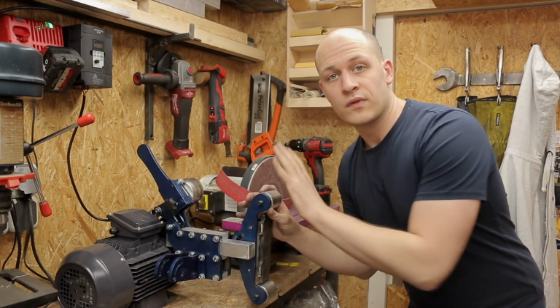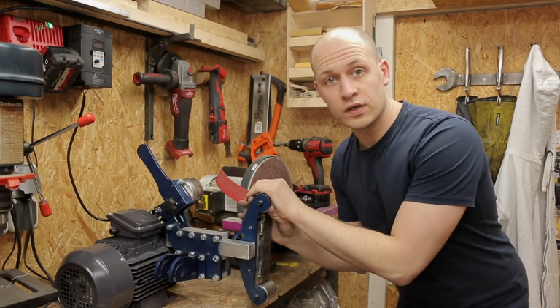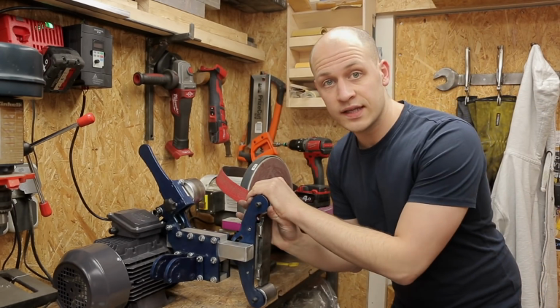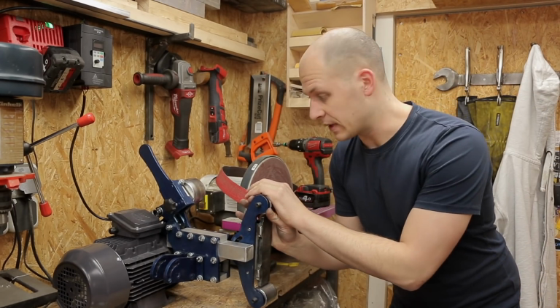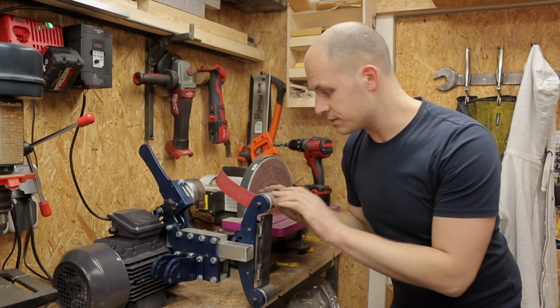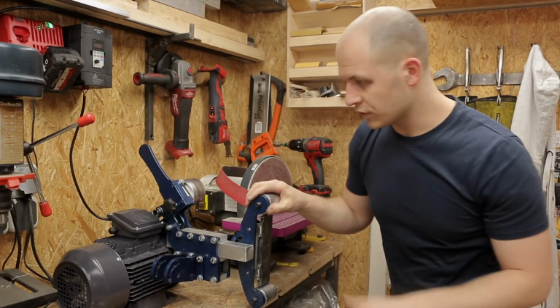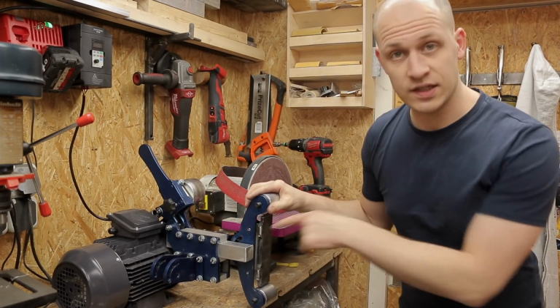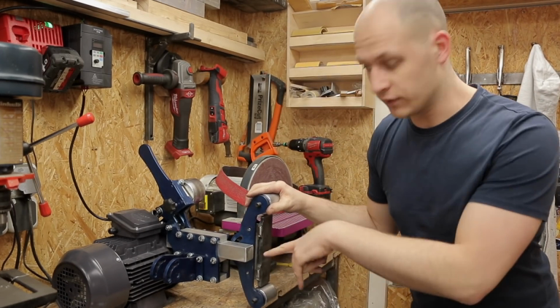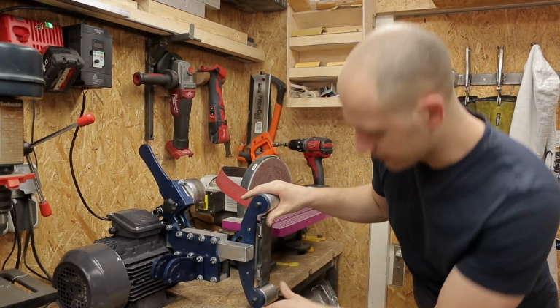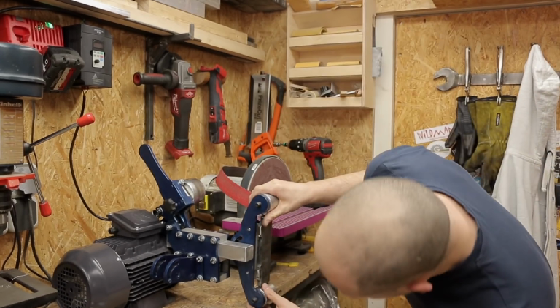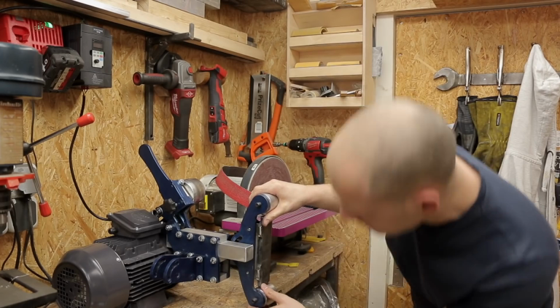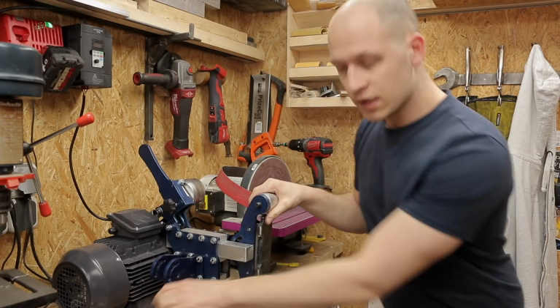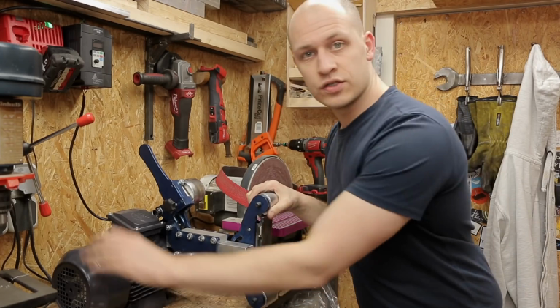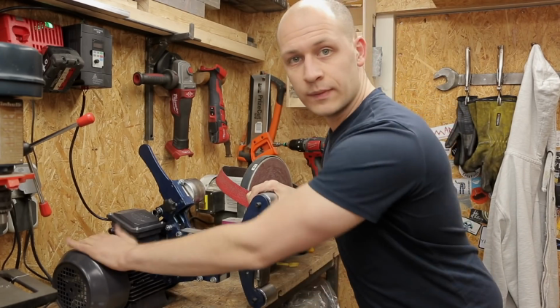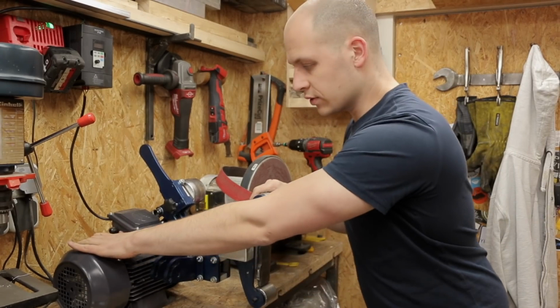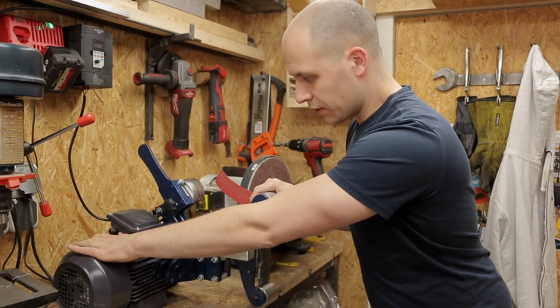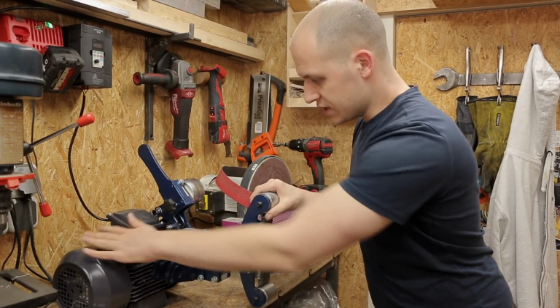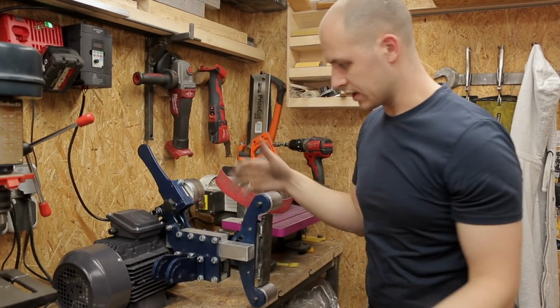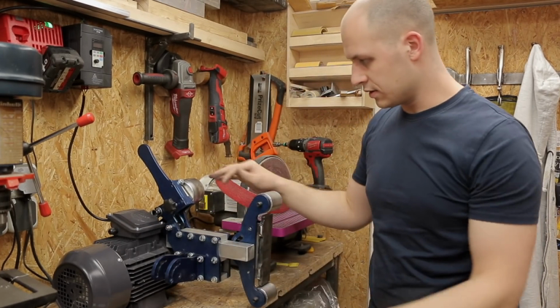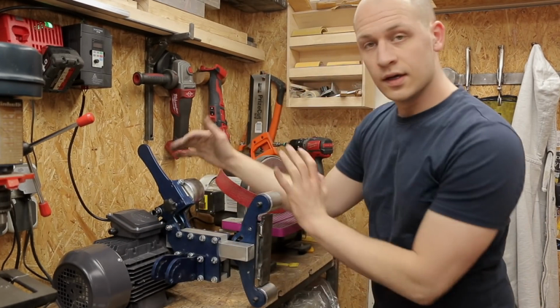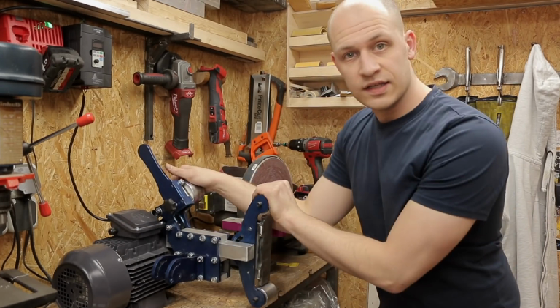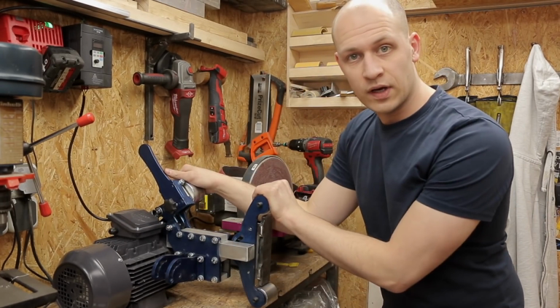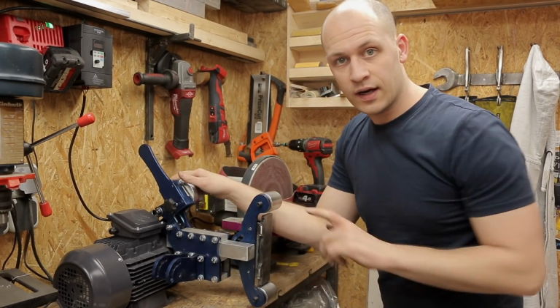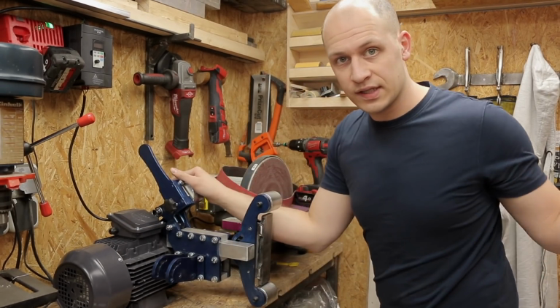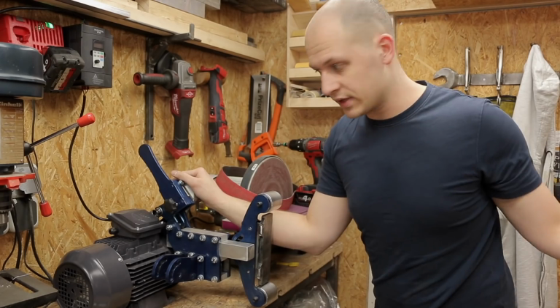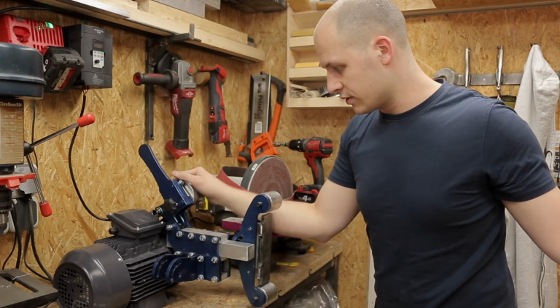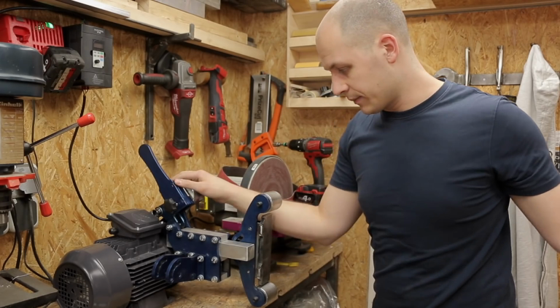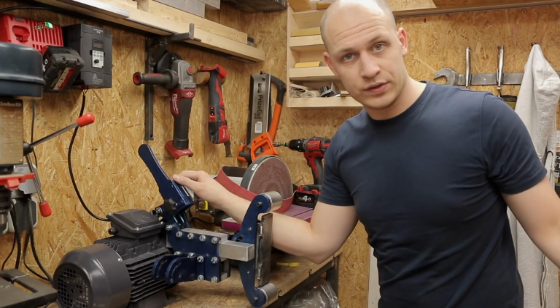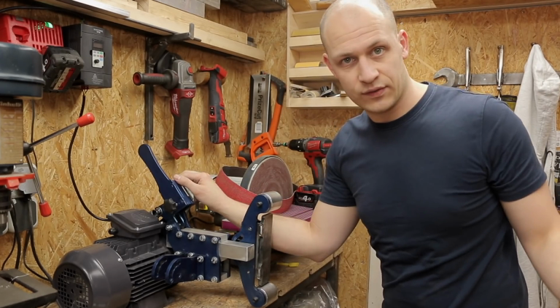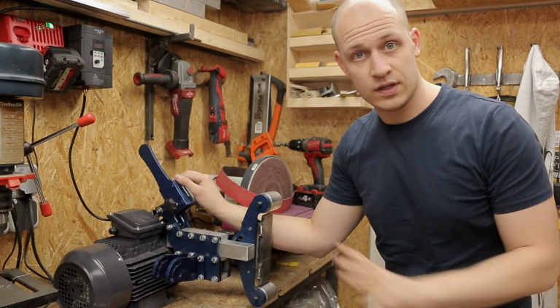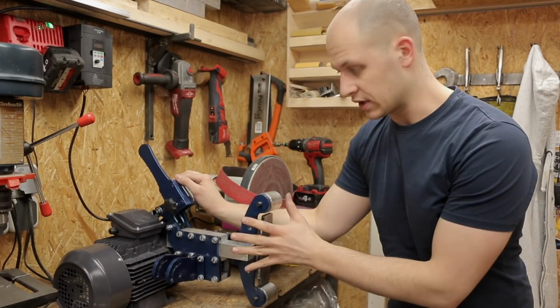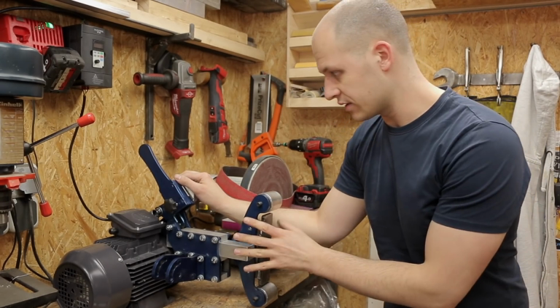If you don't need the tilting mechanism, you can actually just mount it like this — screw the motor directly to your workbench and it's even smaller. I wanted the tilting so I made the whole stand for it, but it's not necessary.